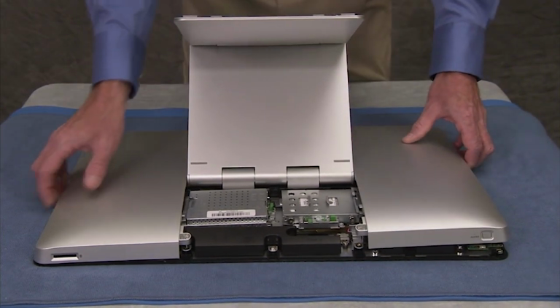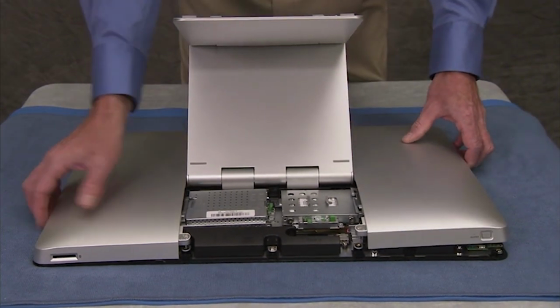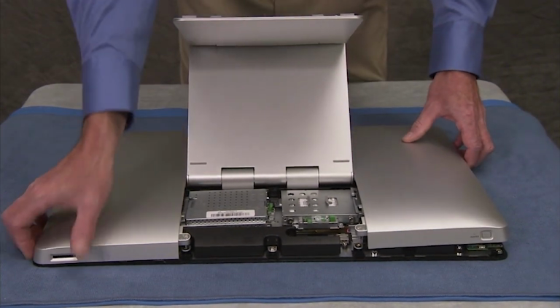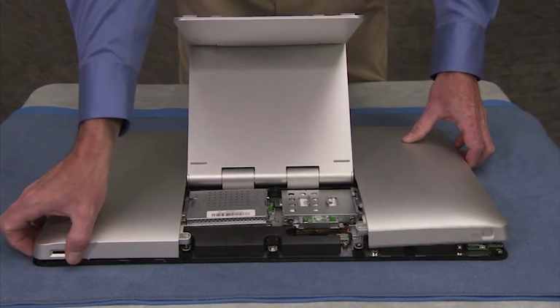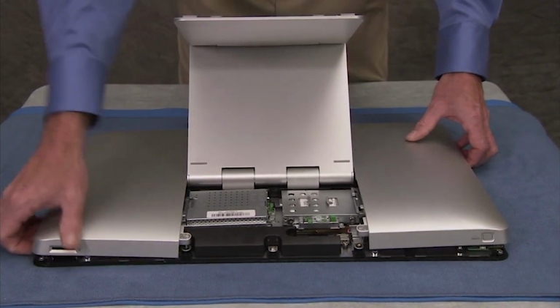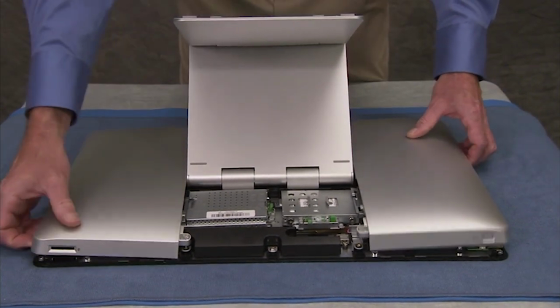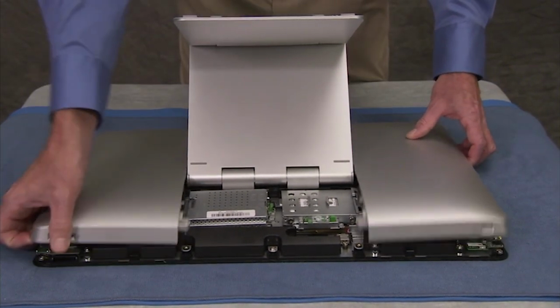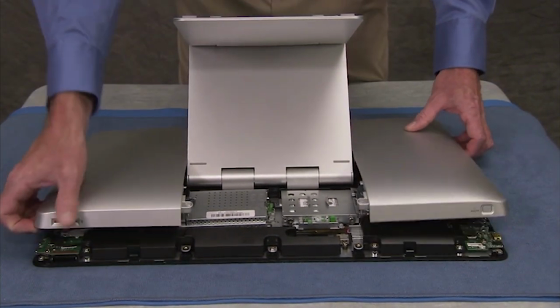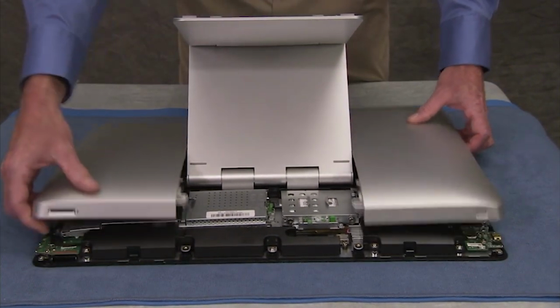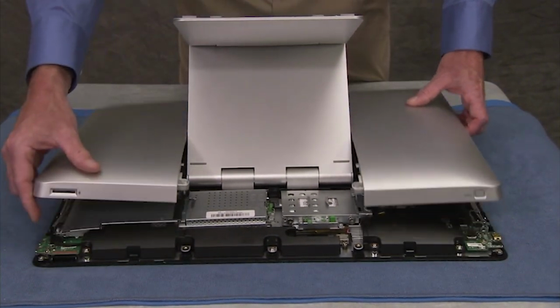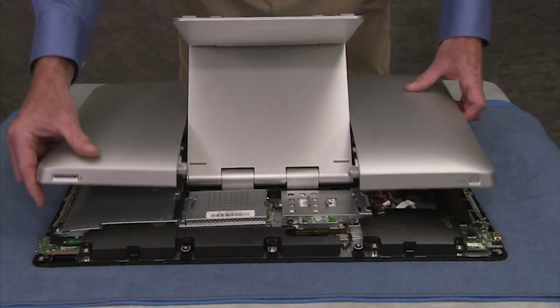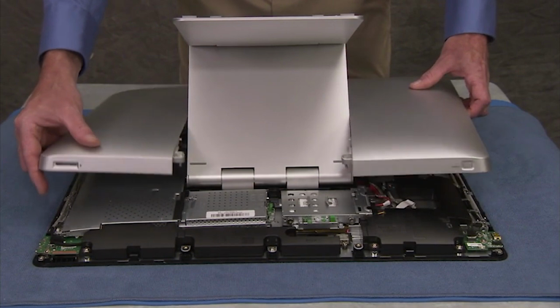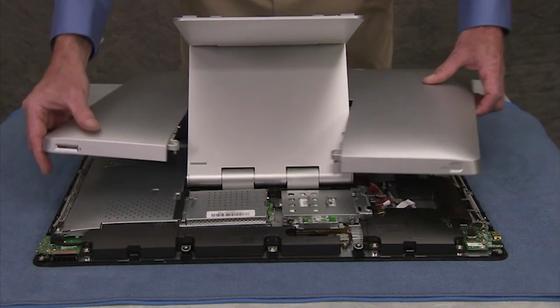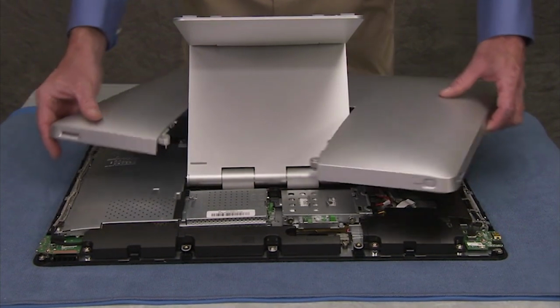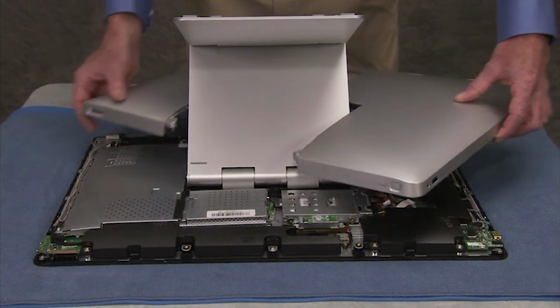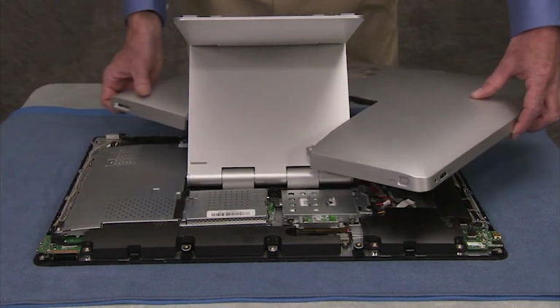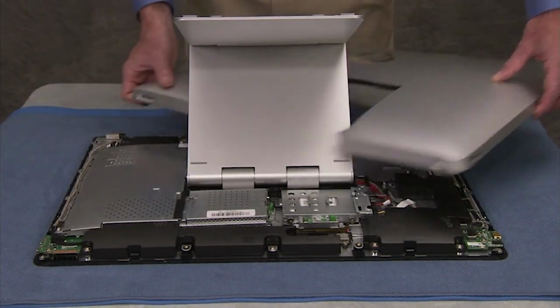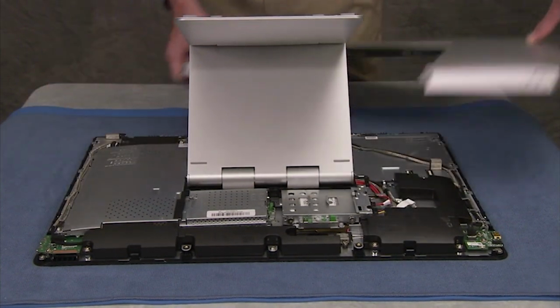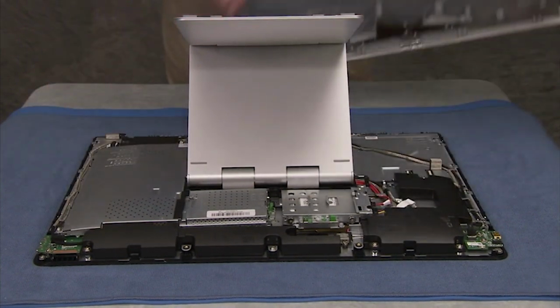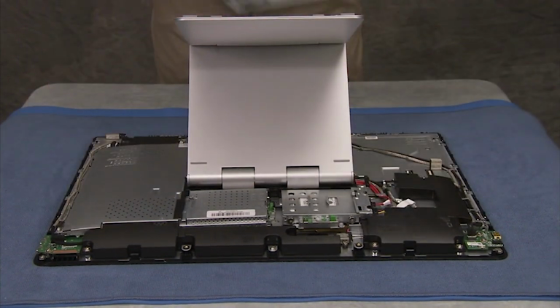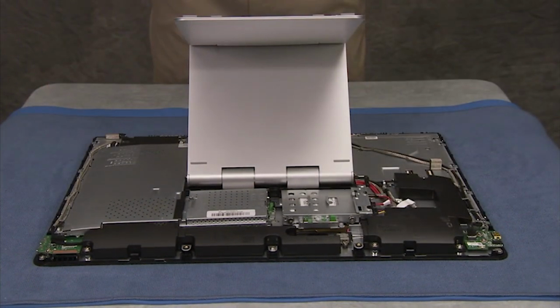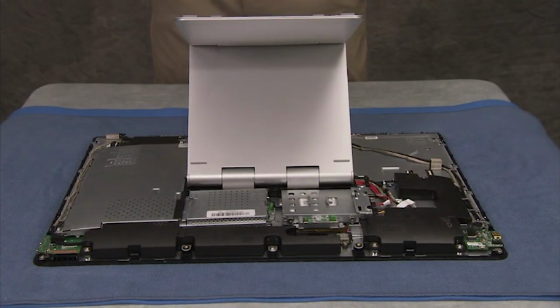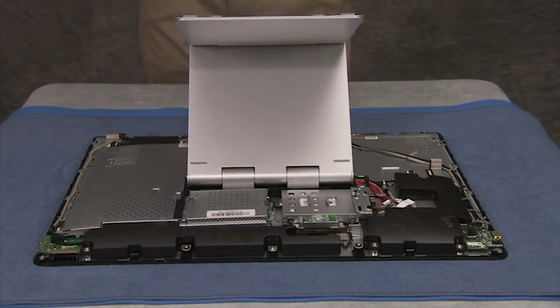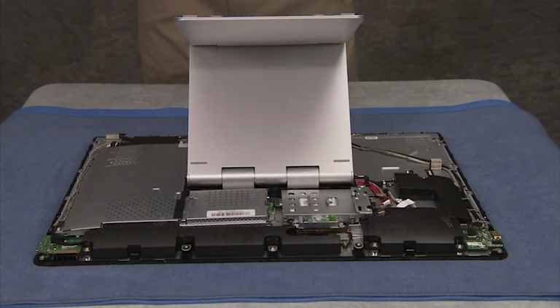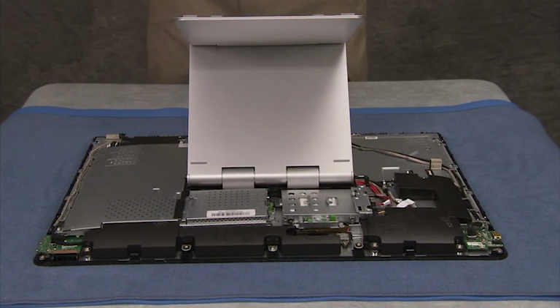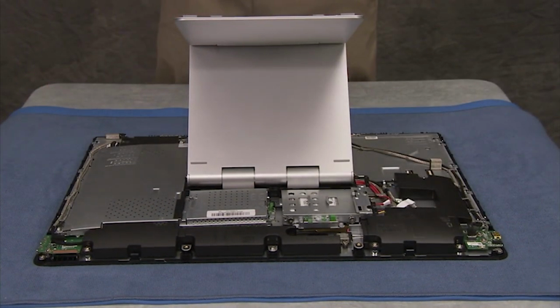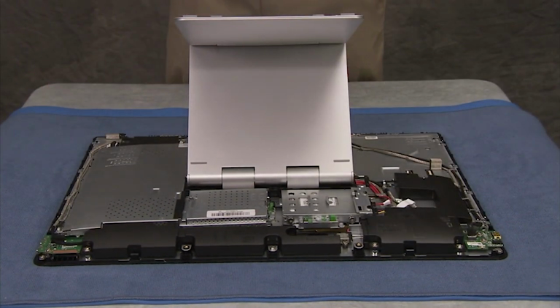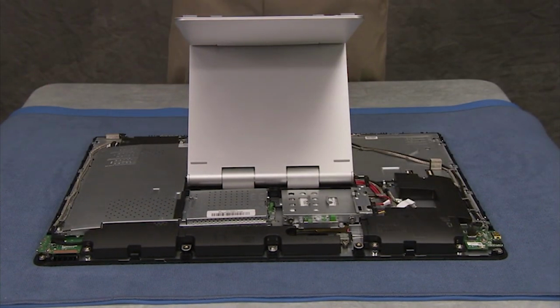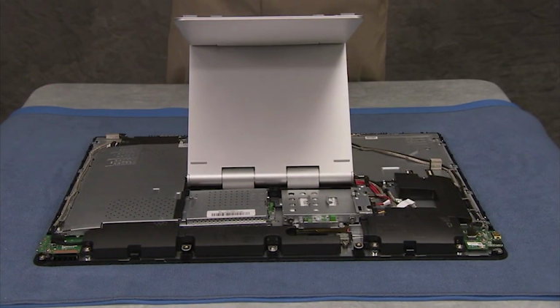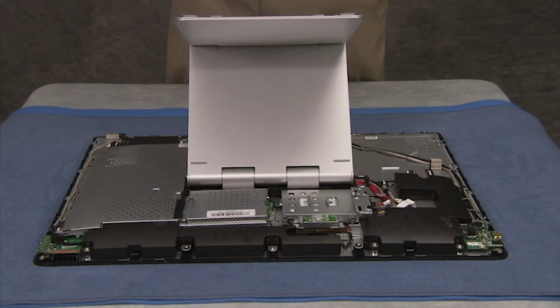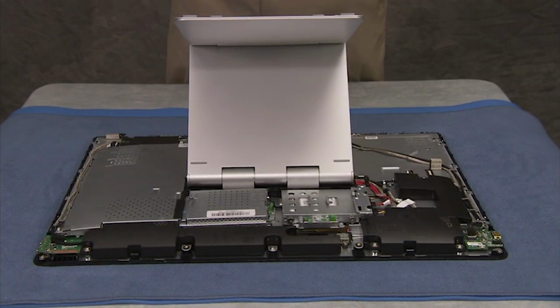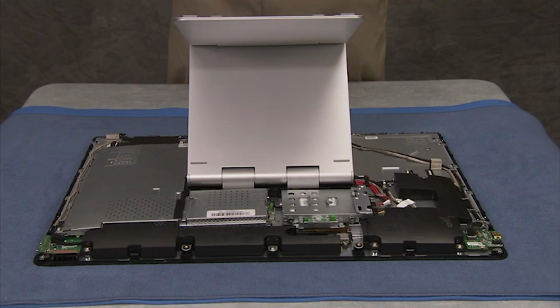Lift the cover slightly. Rotate the cover diagonally to clear the stand and carefully remove the cover from the unit.